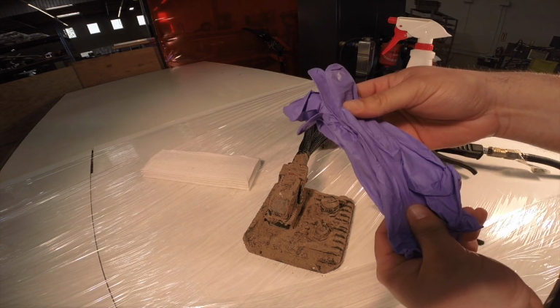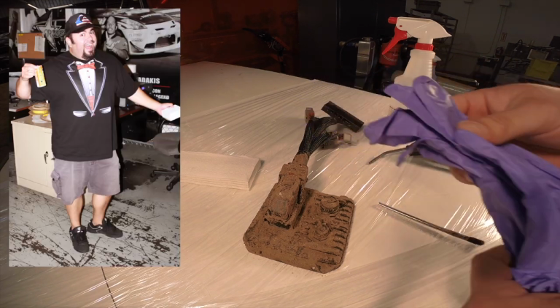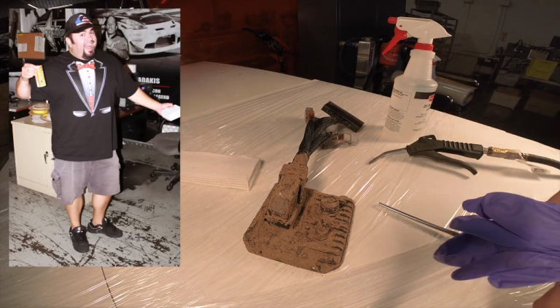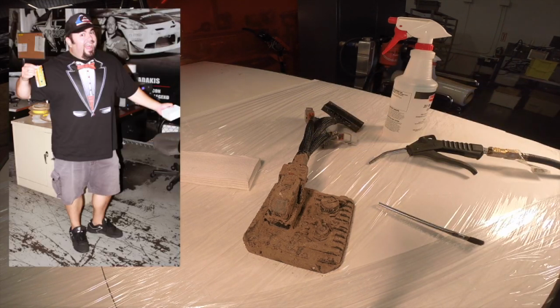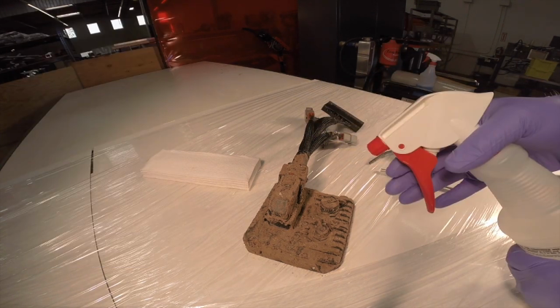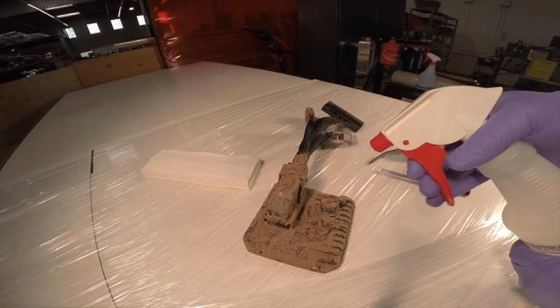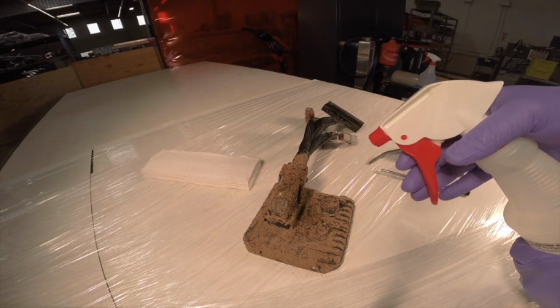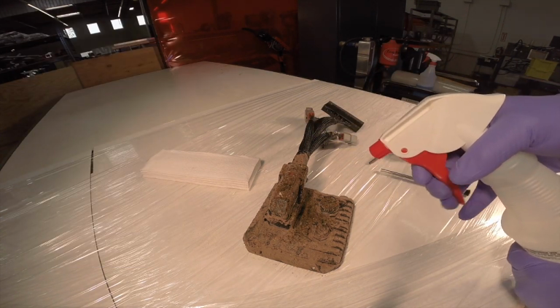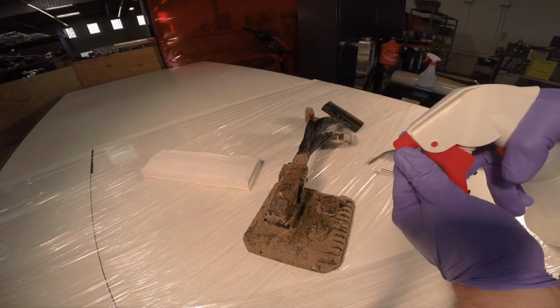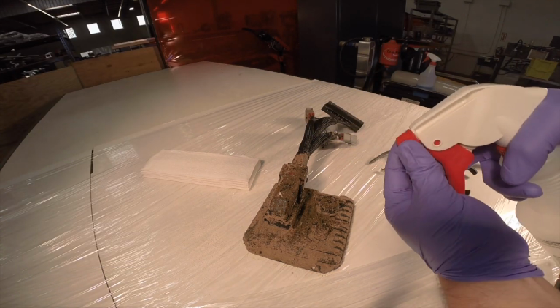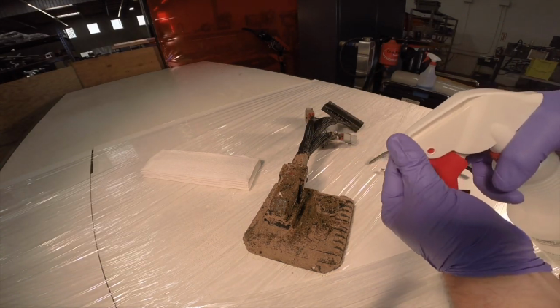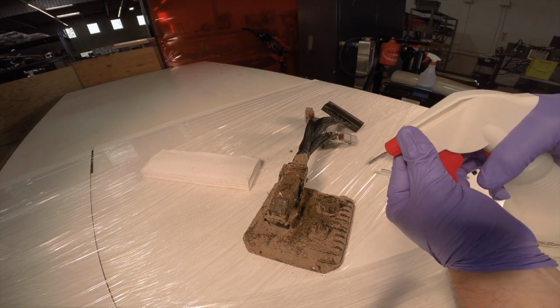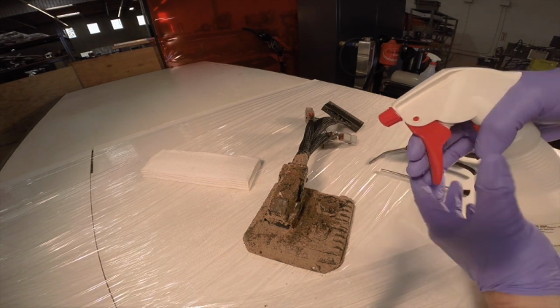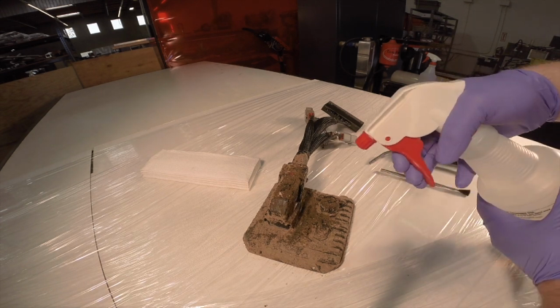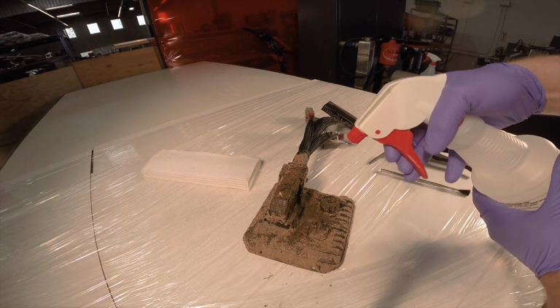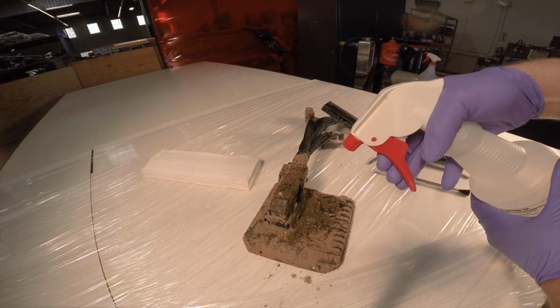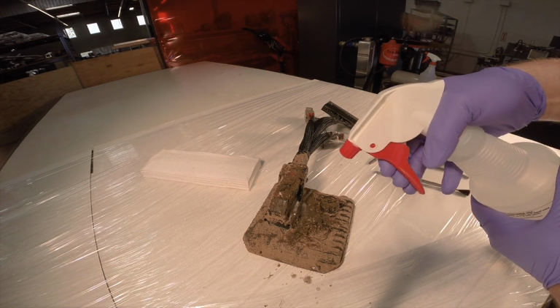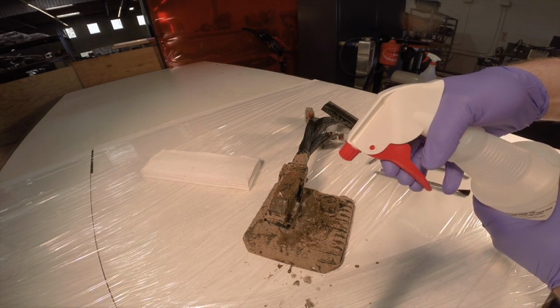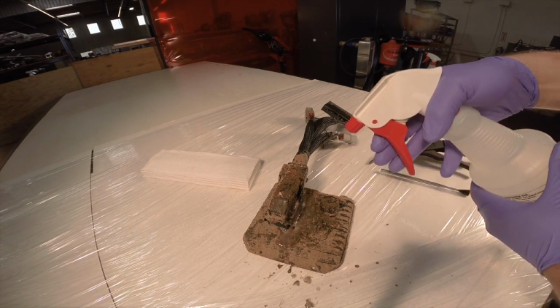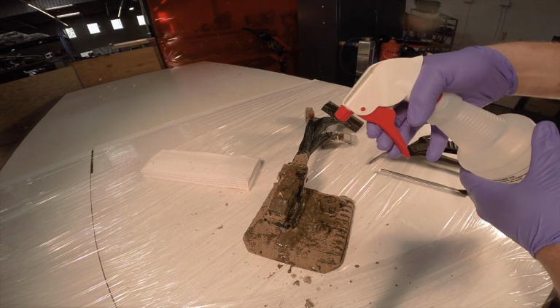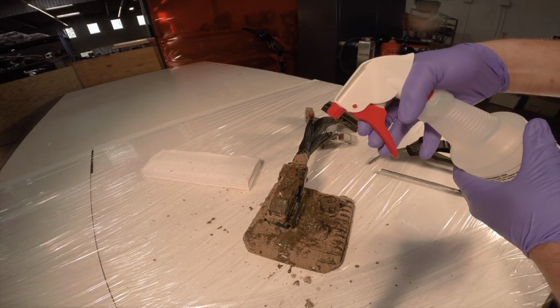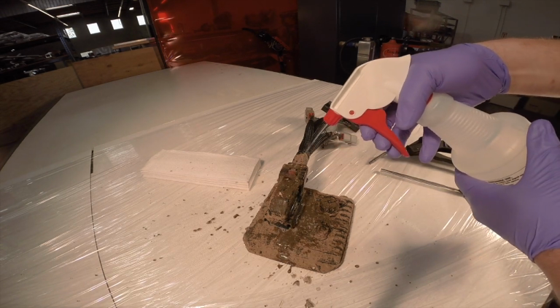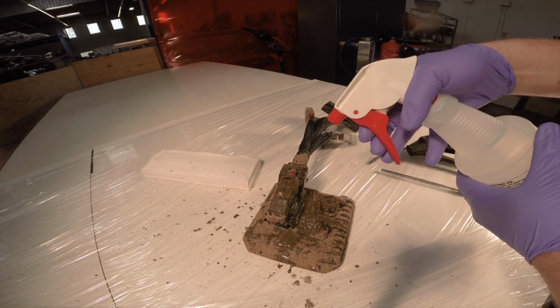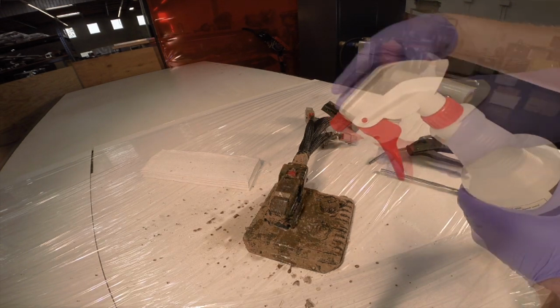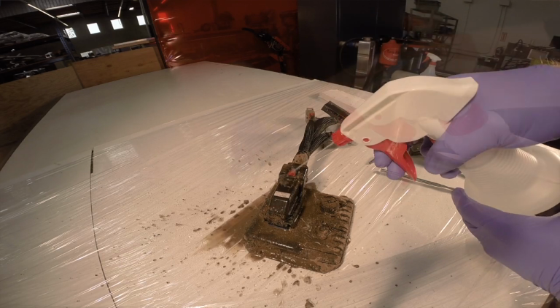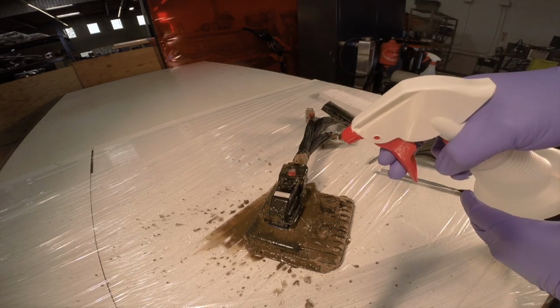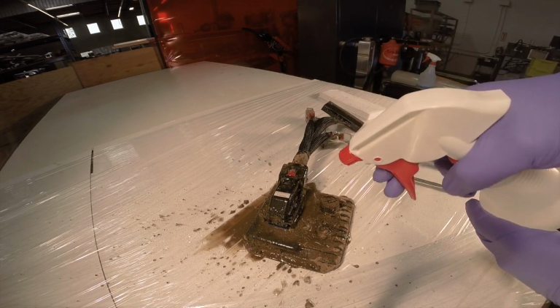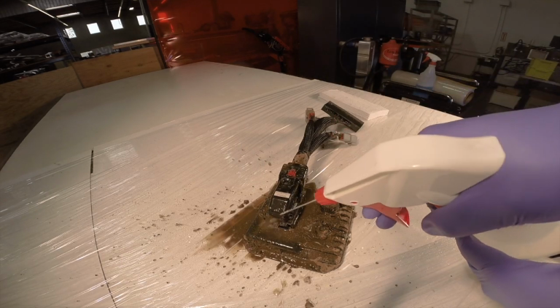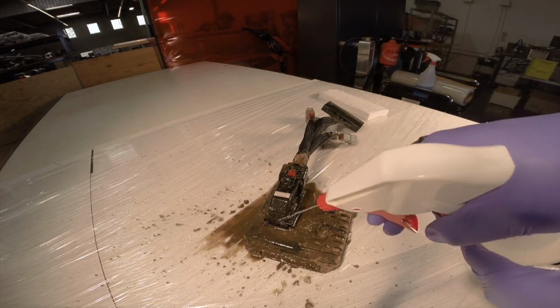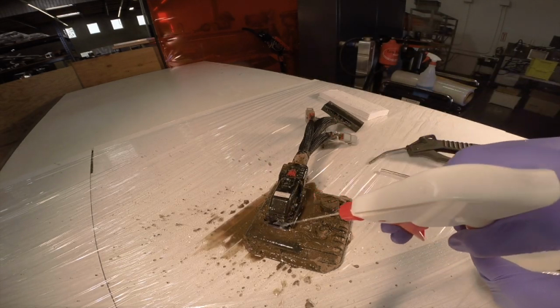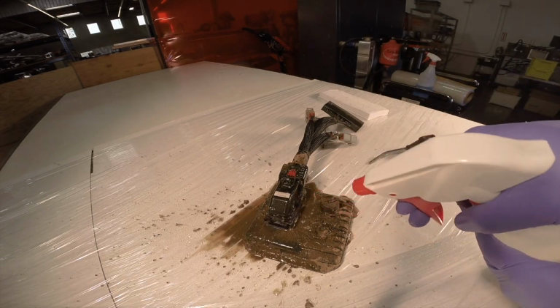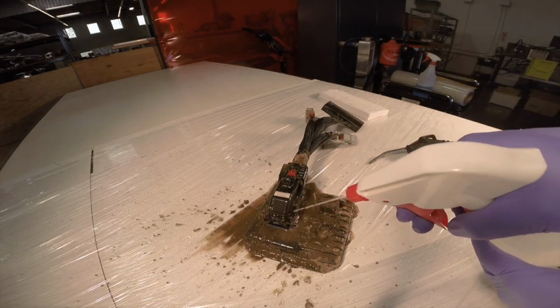Nate prefers purple. The first thing you want to do is get your spray bottle and direct a lot of spray in the area along the sides of the connectors and along the top where the latch is. This needs to be clean before we ever think of unlatching this connector.